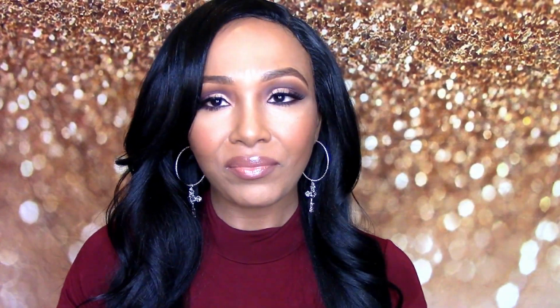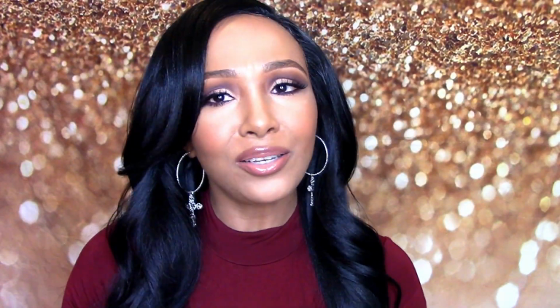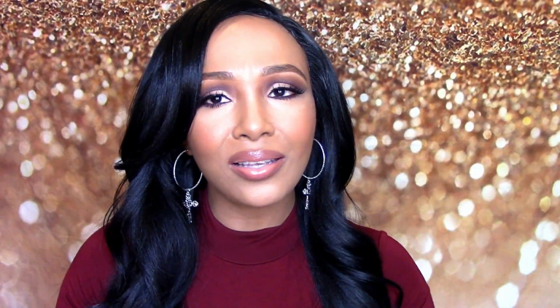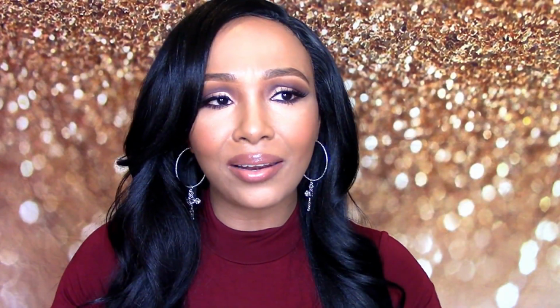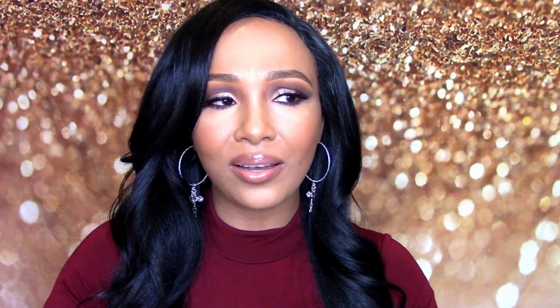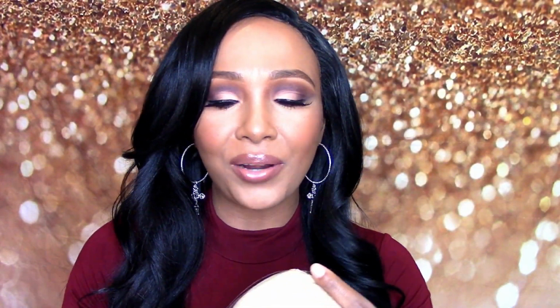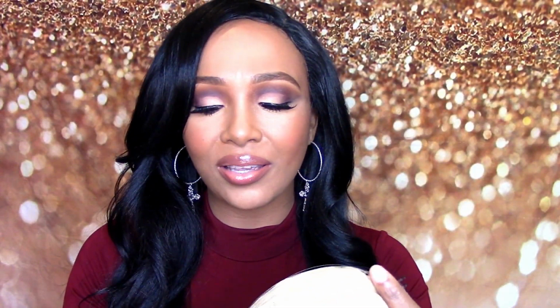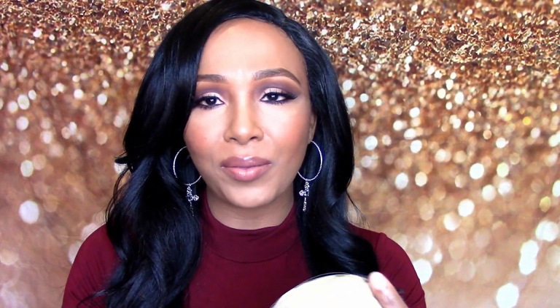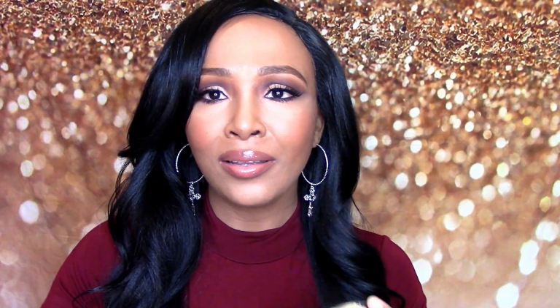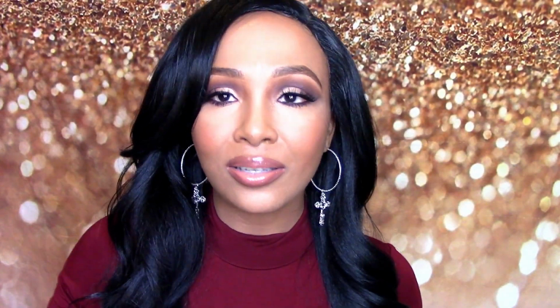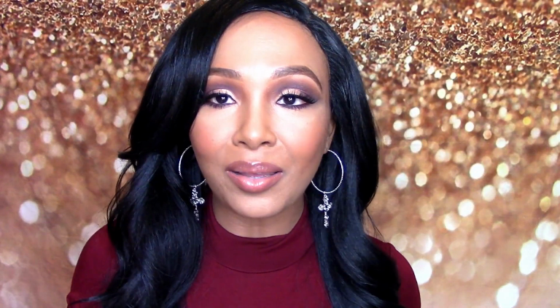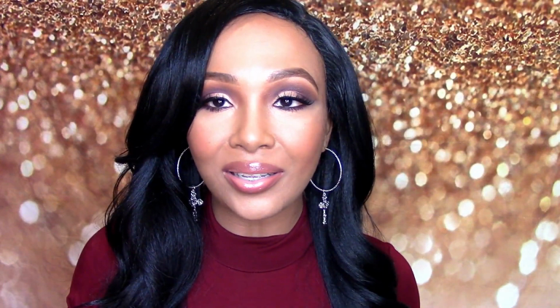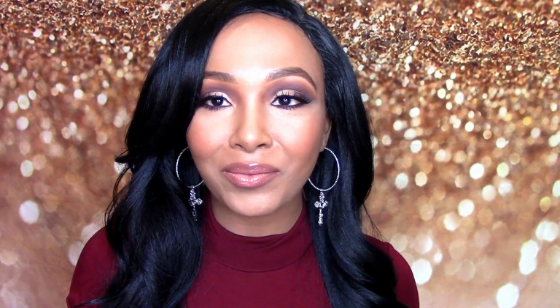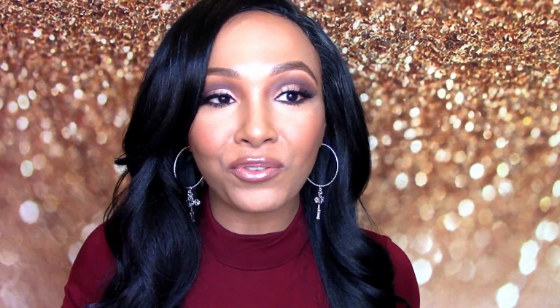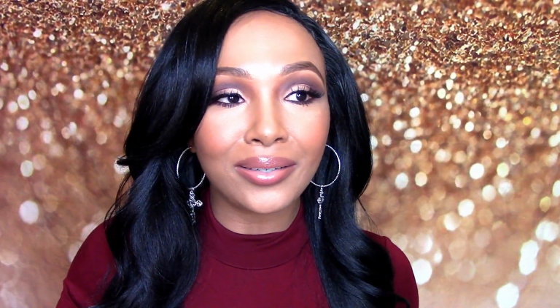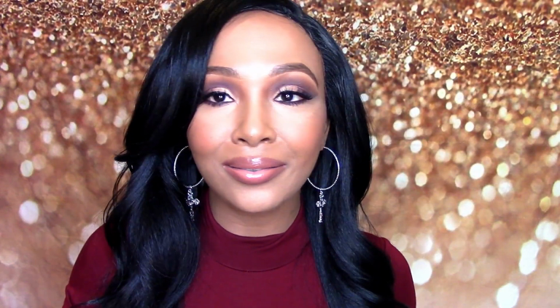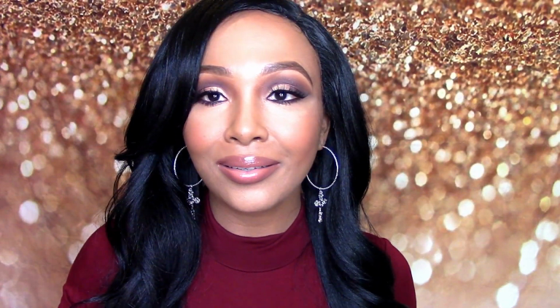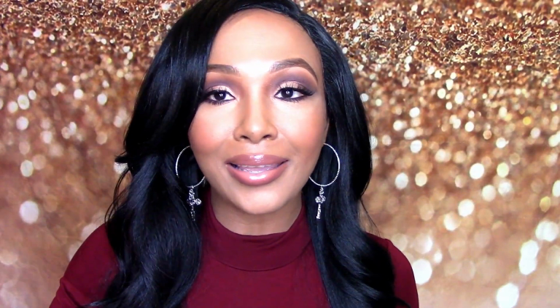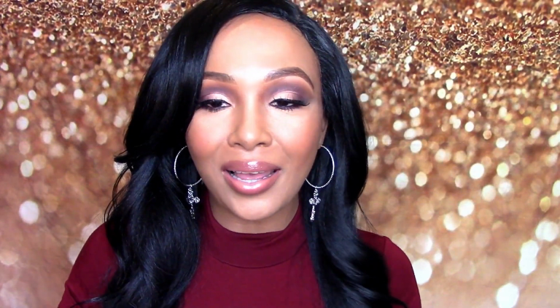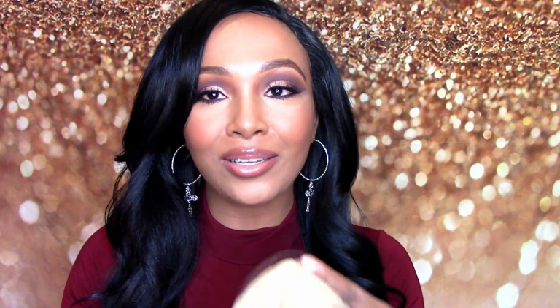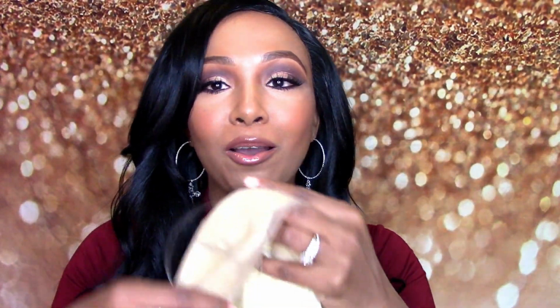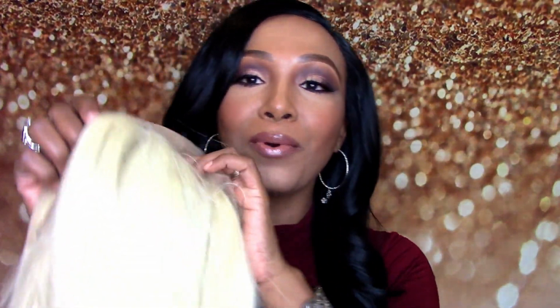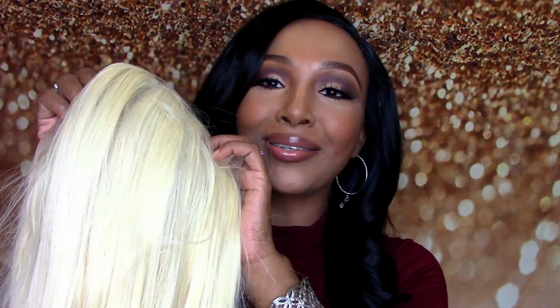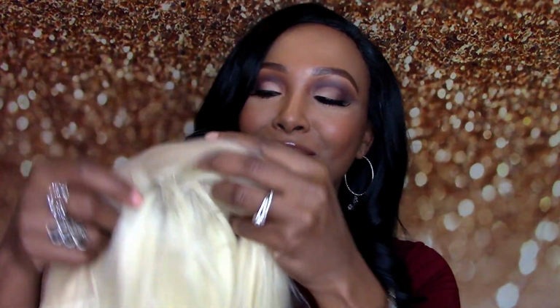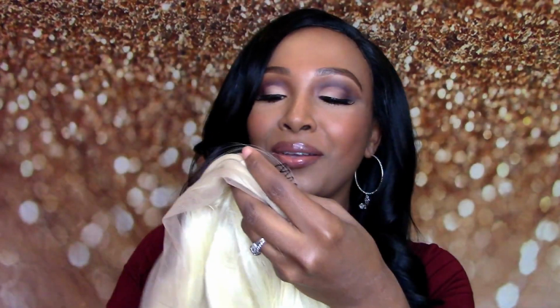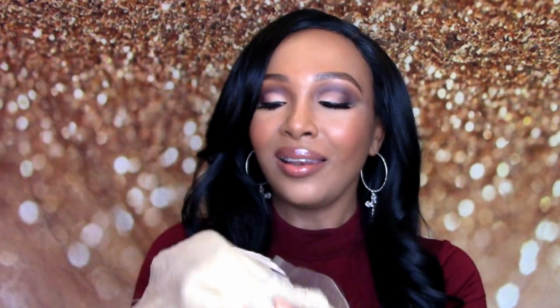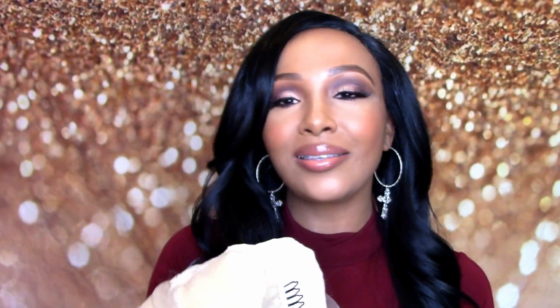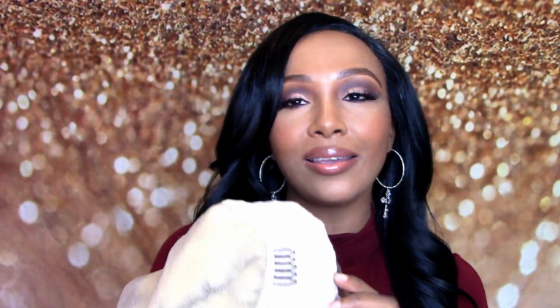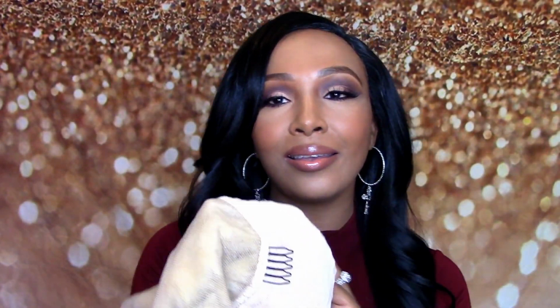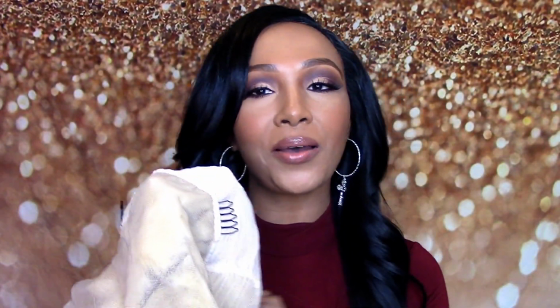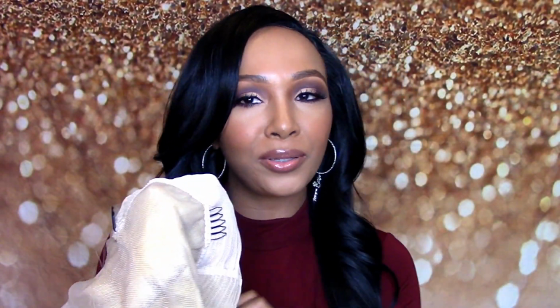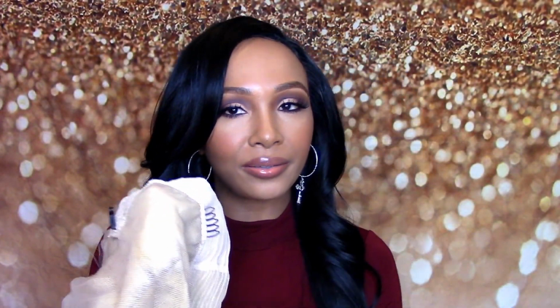Because I do see a lot of brown skin women, celebrities — Trina, Nicki Minaj — they all wear this color. So let's see if I can pull it off.